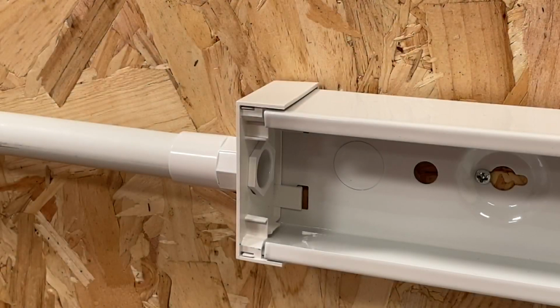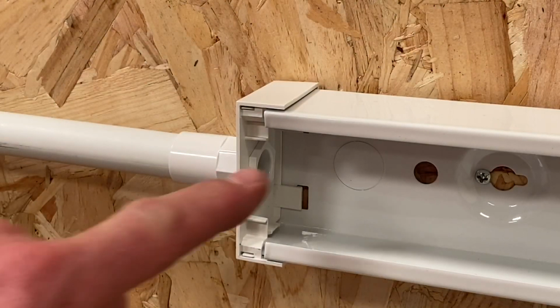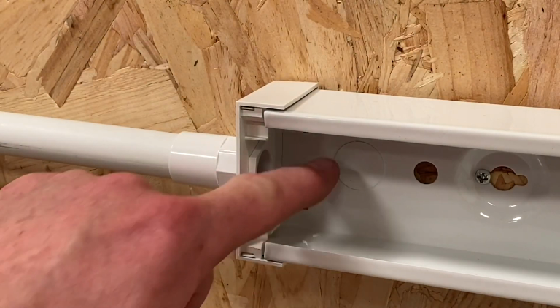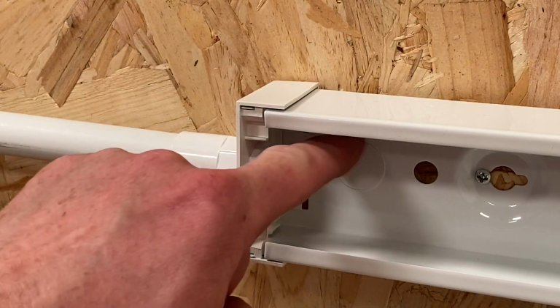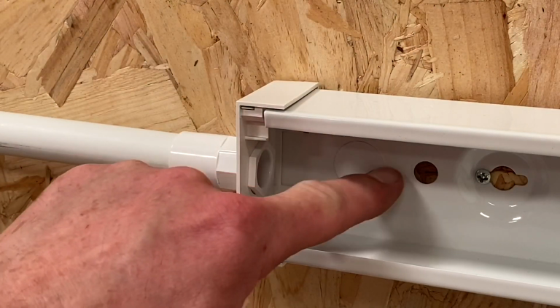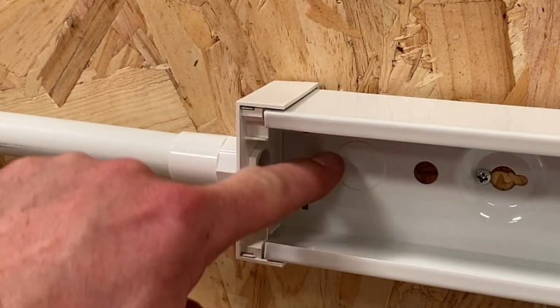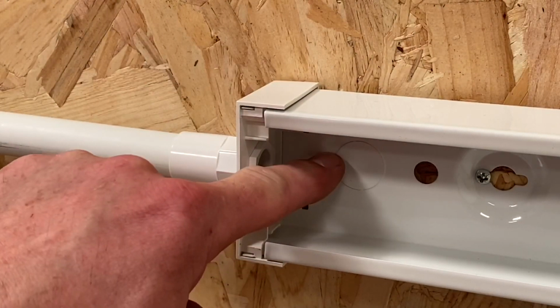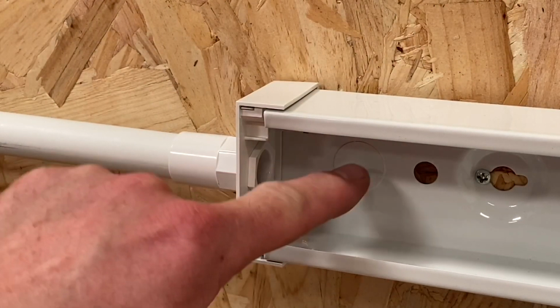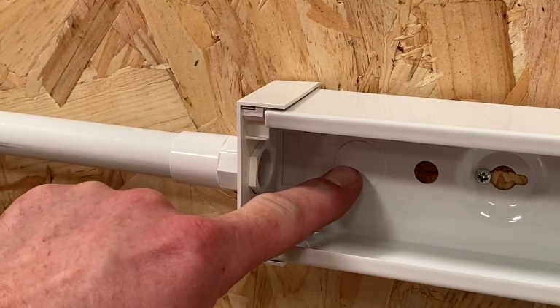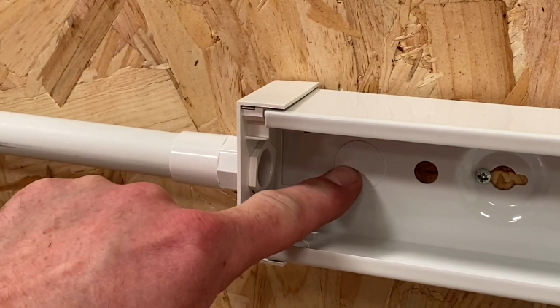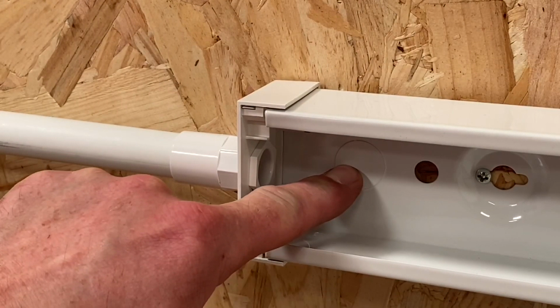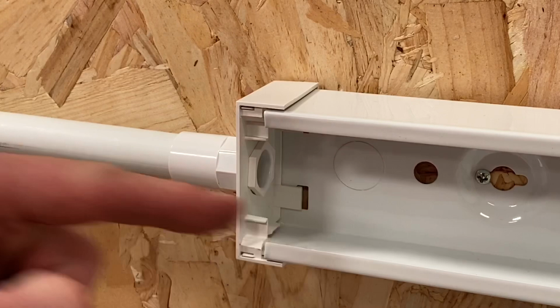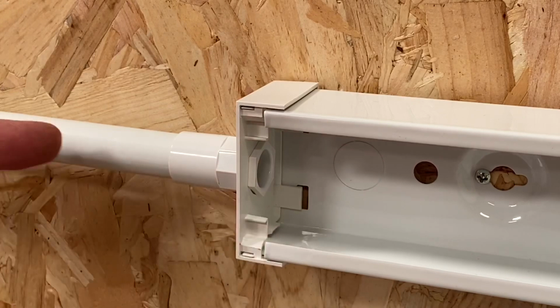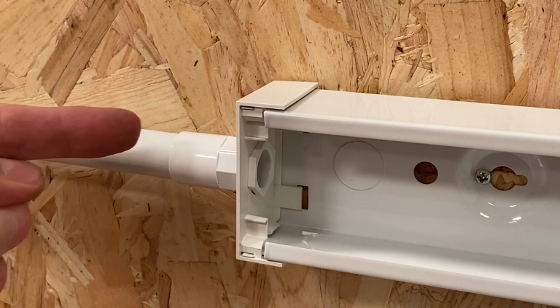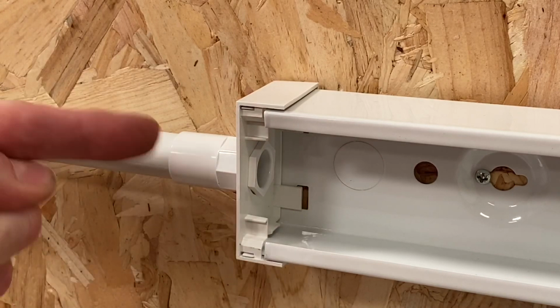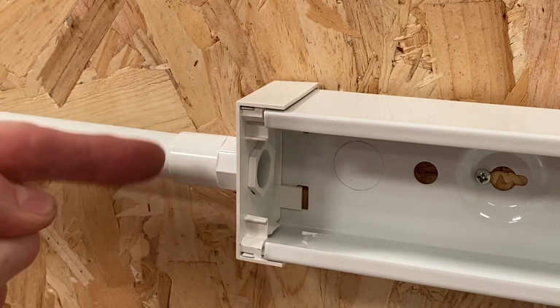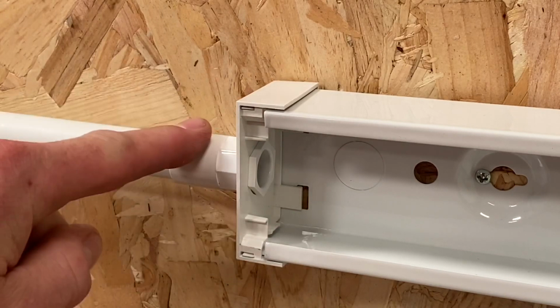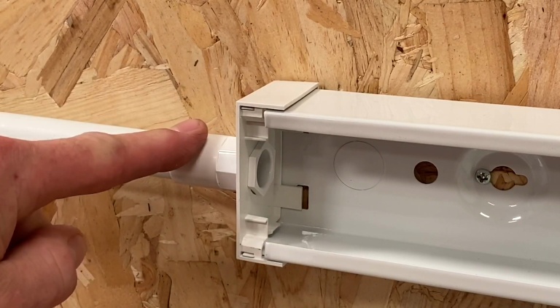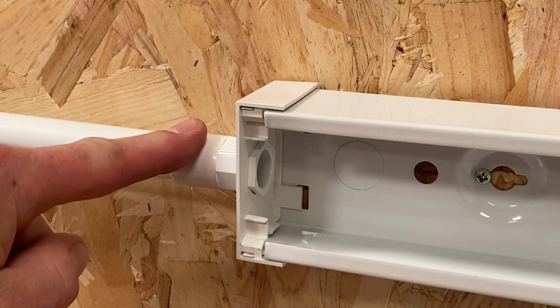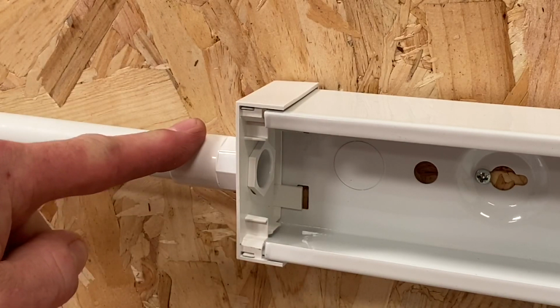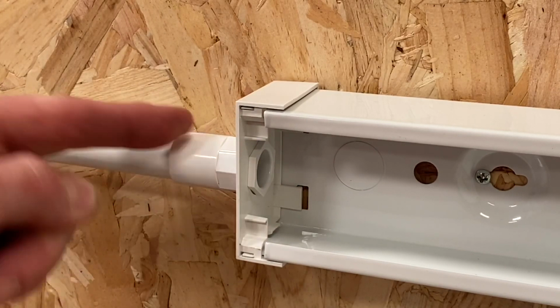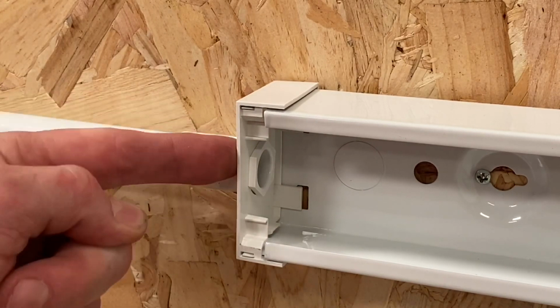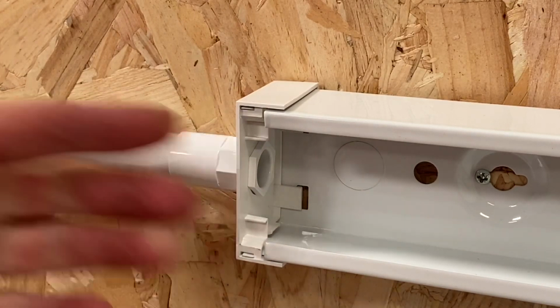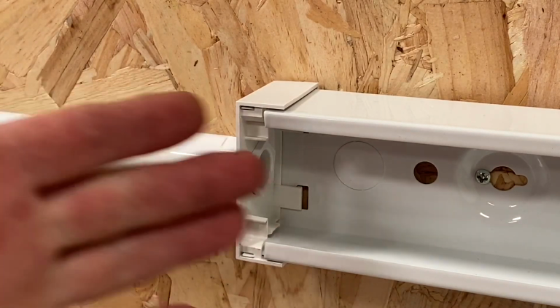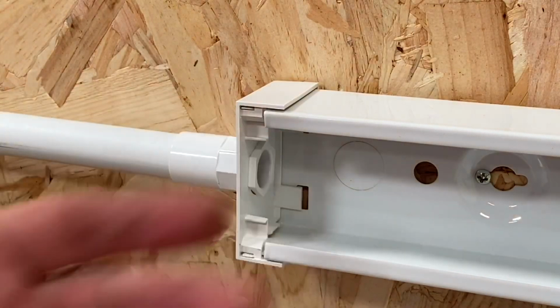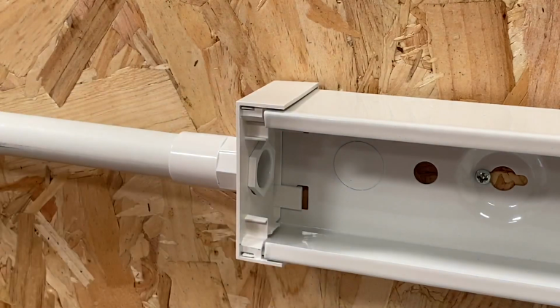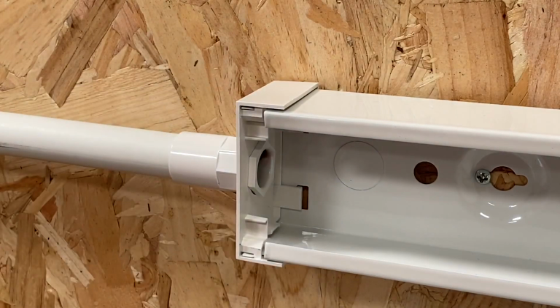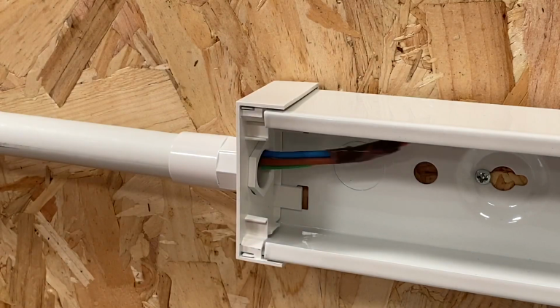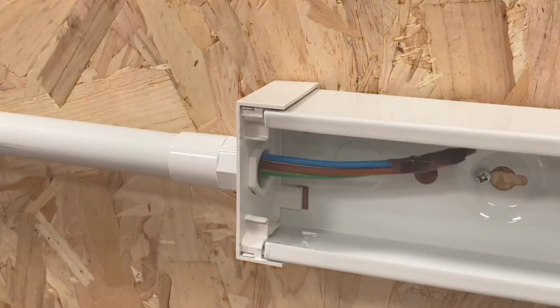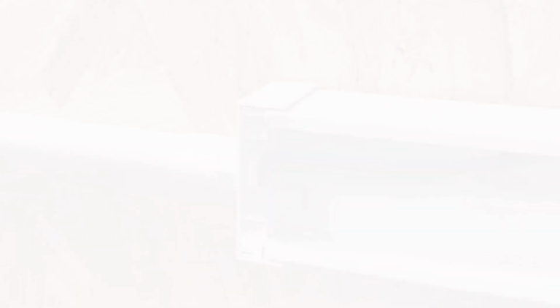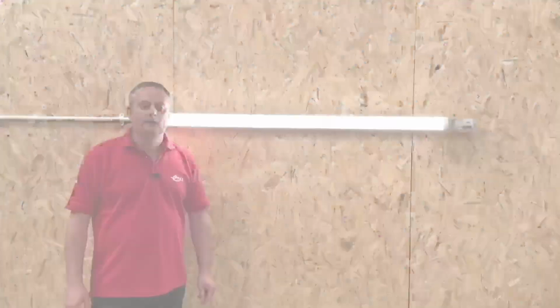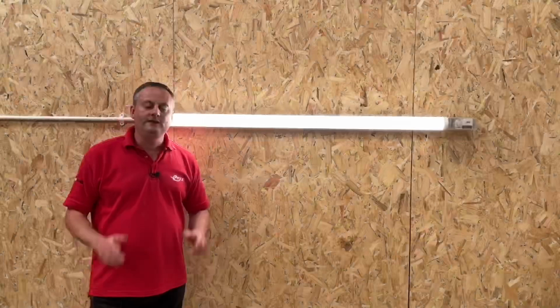We've also got back entry conduit points, one at either end, as well as the ability to come in via either end cap. Here we've brought a 20mm conduit into the end cap and then we just bring our wiring system in place through the end cap.